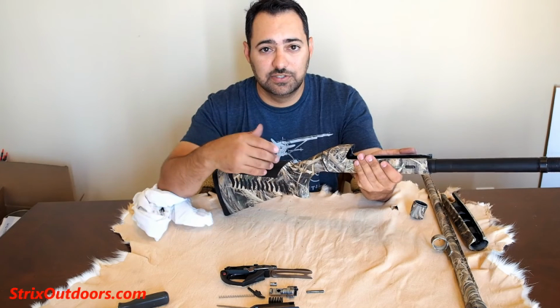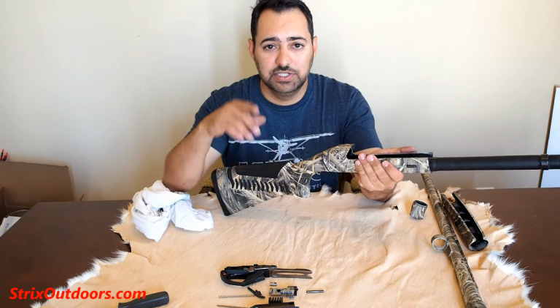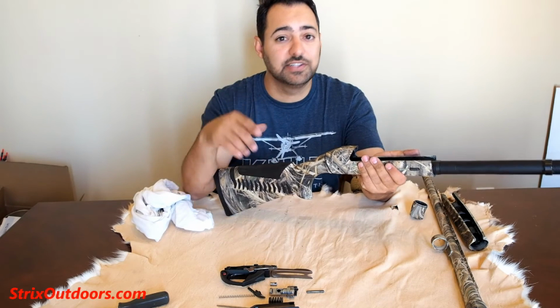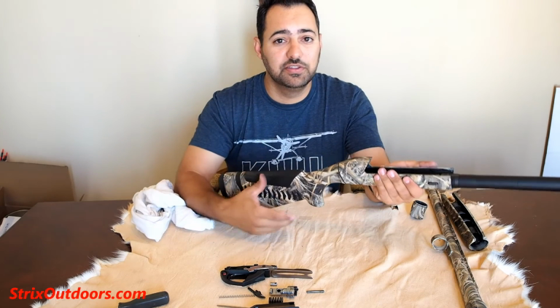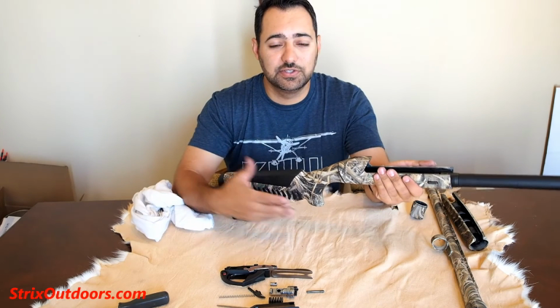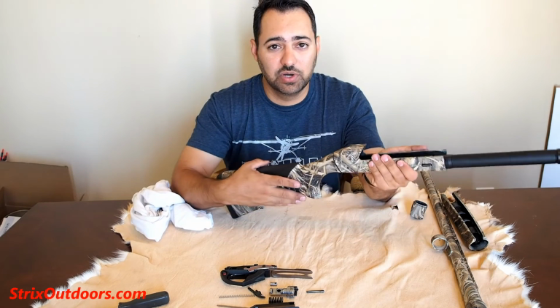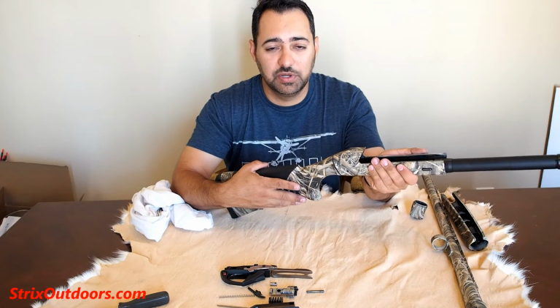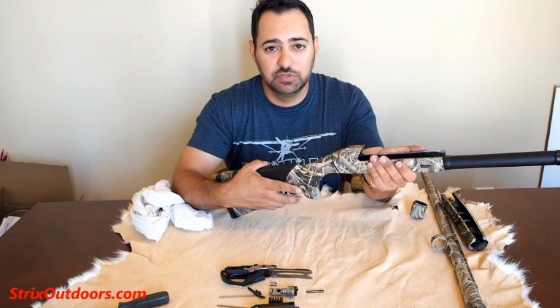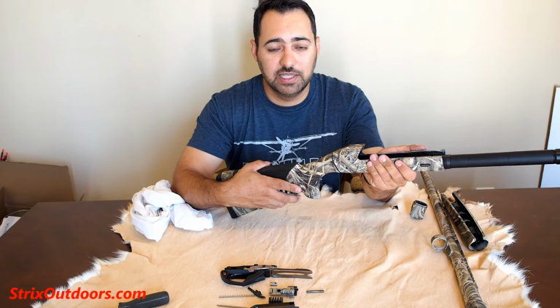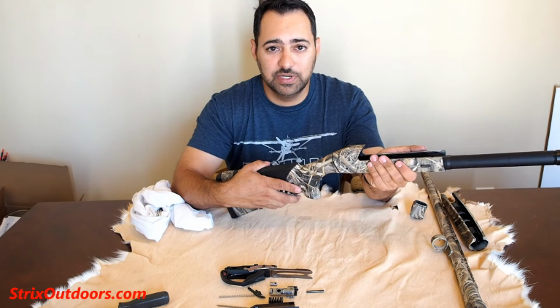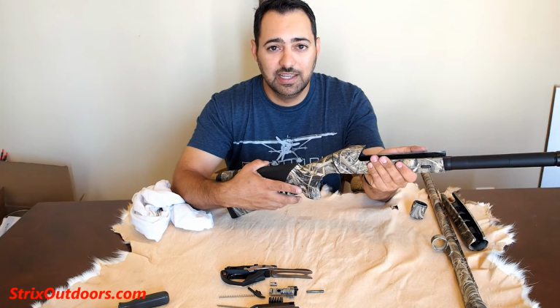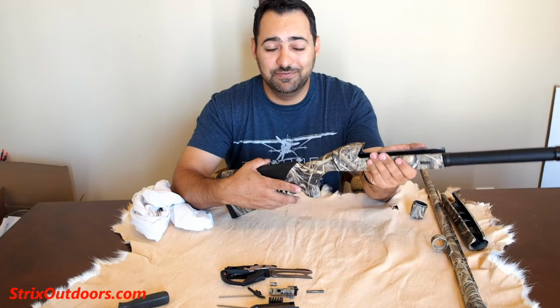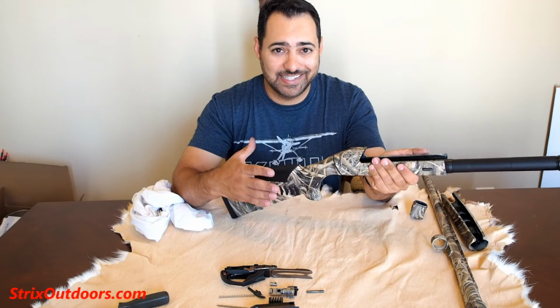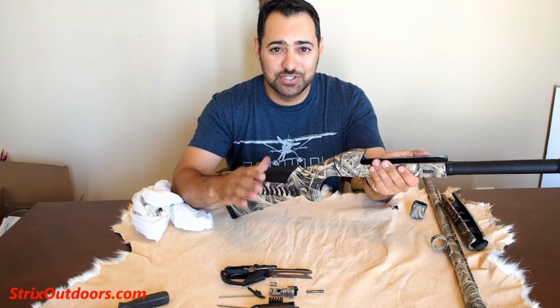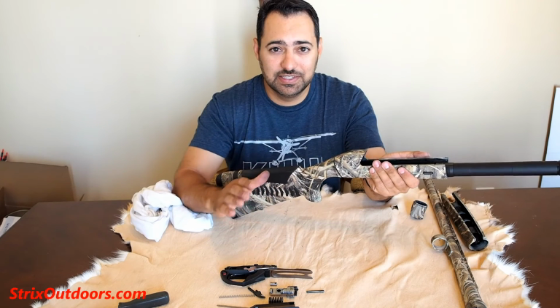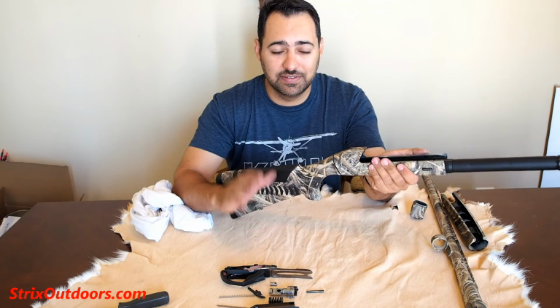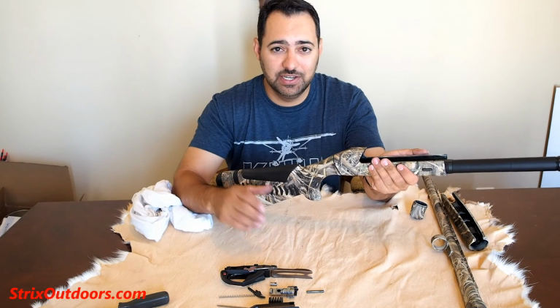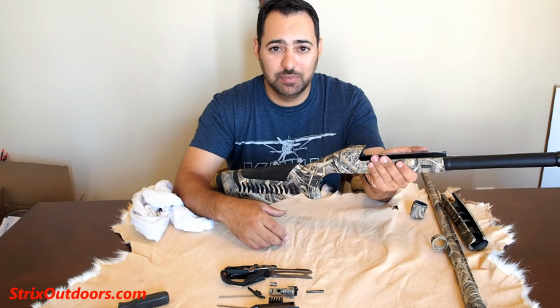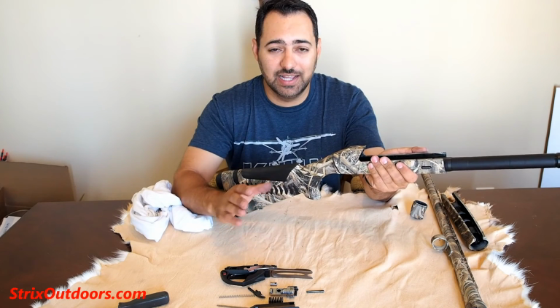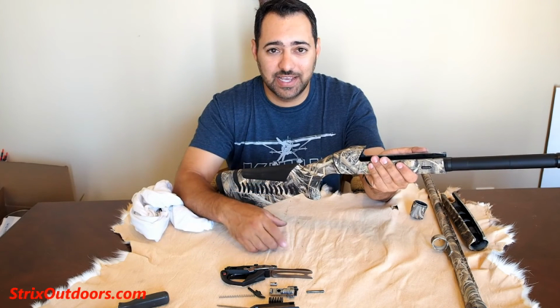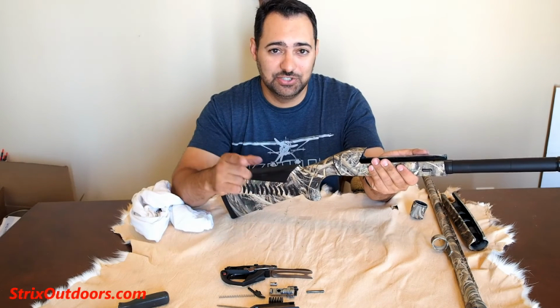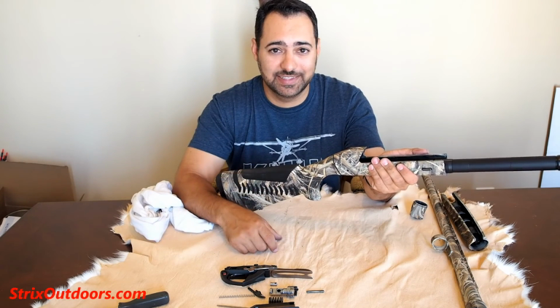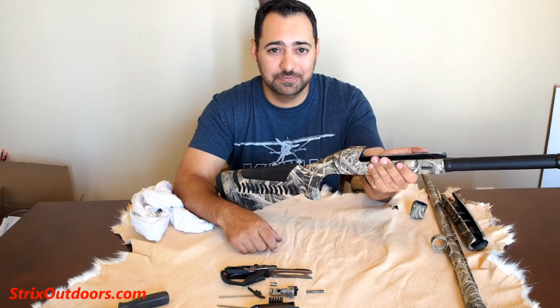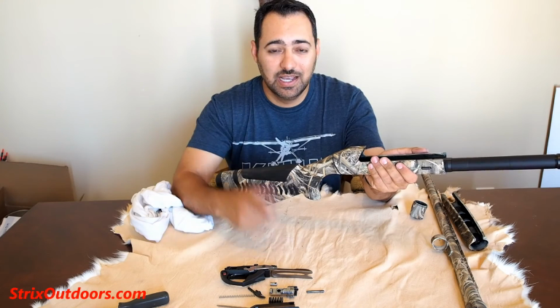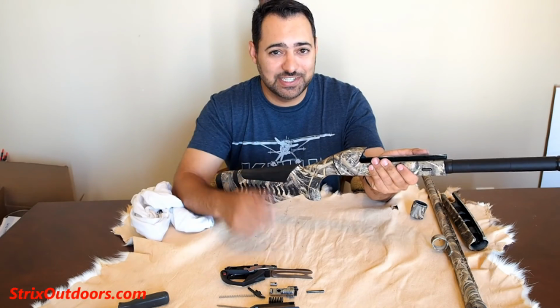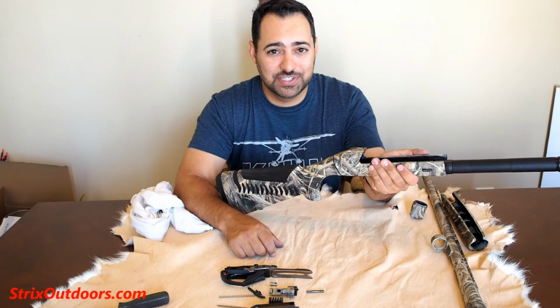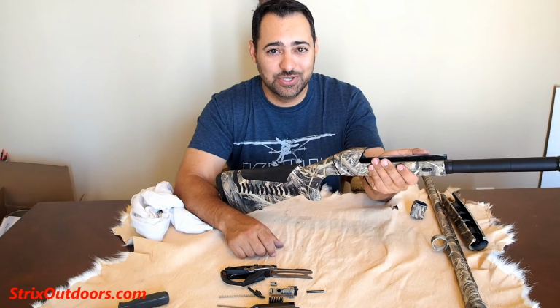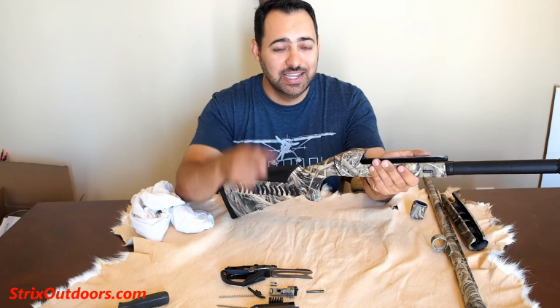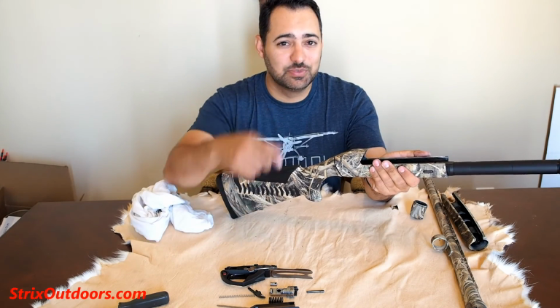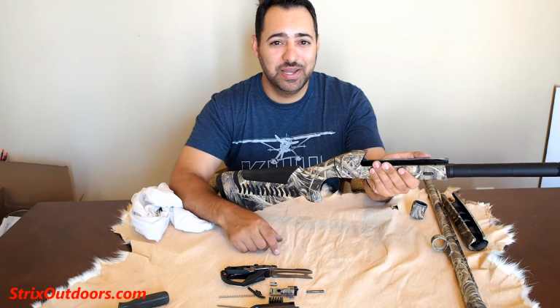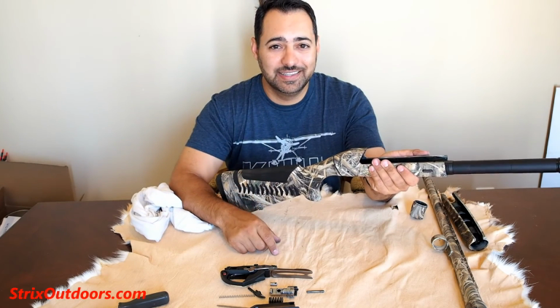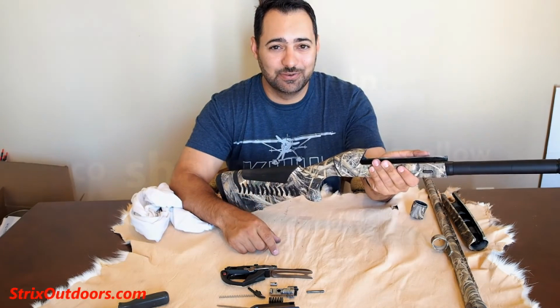Thanks for watching. Check out some of my other videos — I've got more coming up on the Super Black Eagle 3. I've had a fantastic teal season this year and I've got a video coming up with highlights of that, so make sure to check that out. I'm Jesse with Strix Outdoors. Hit the subscribe button. Thanks again for watching.